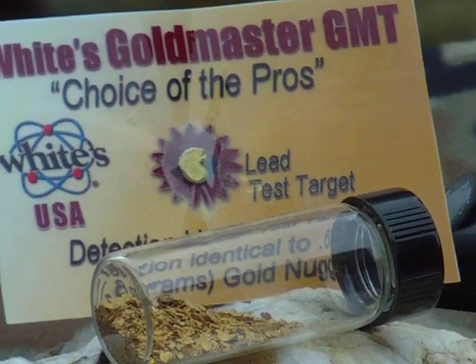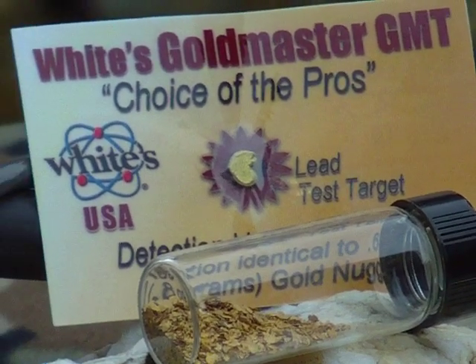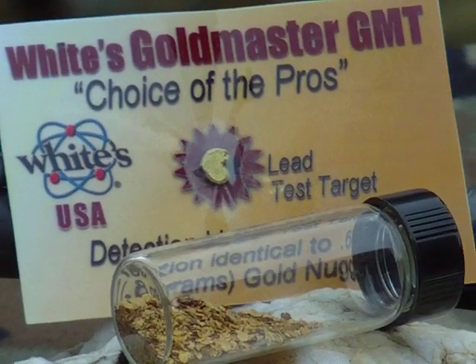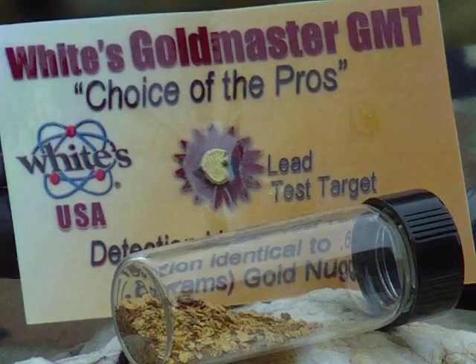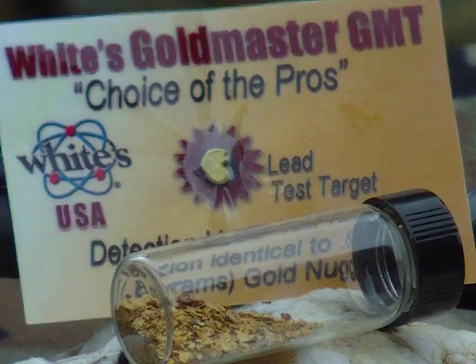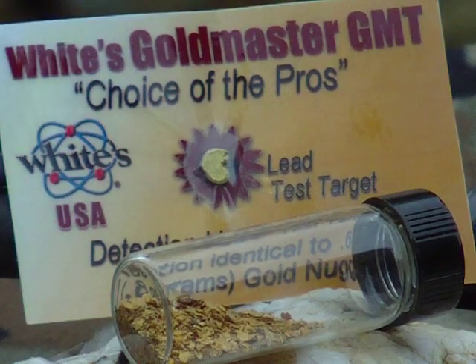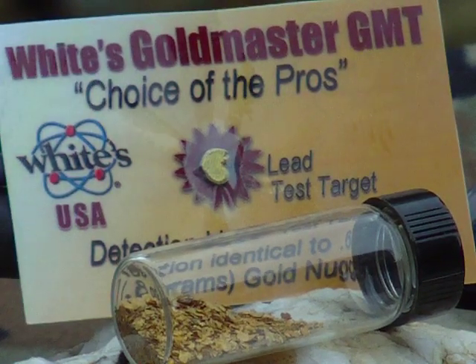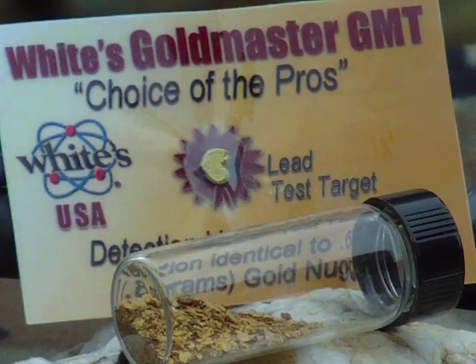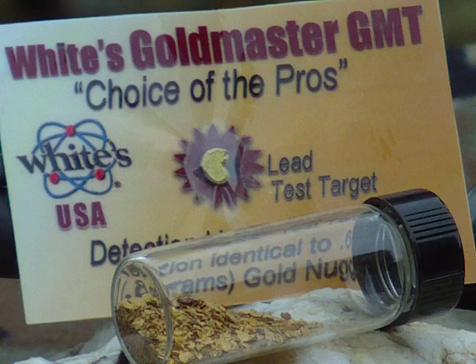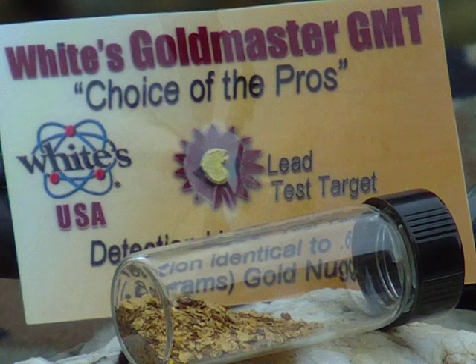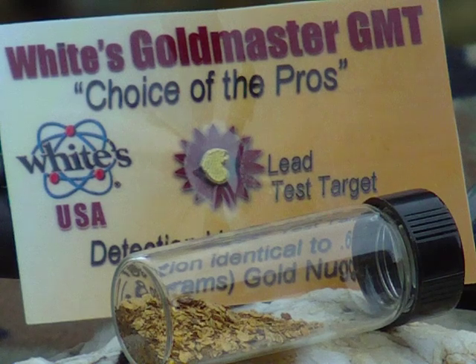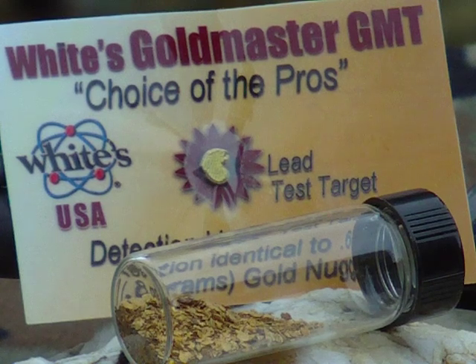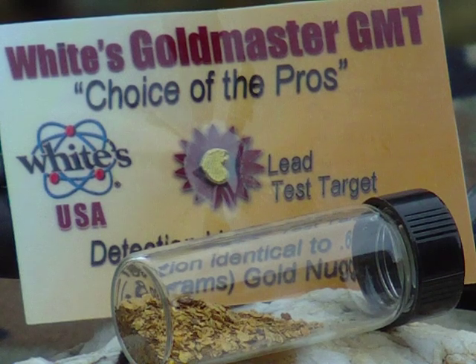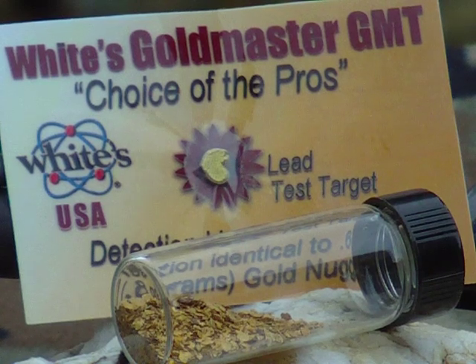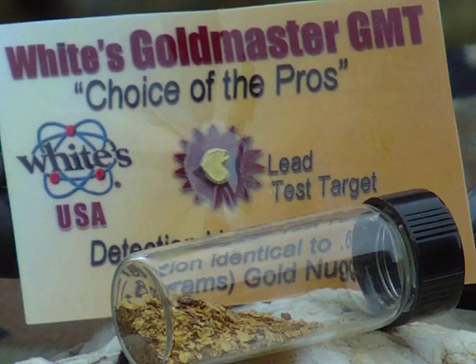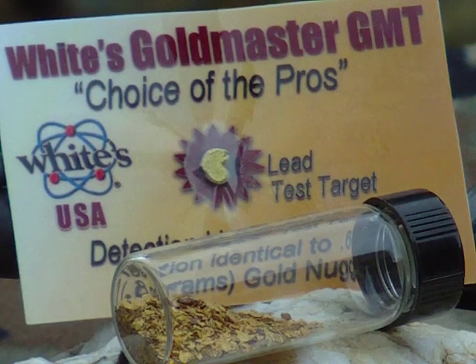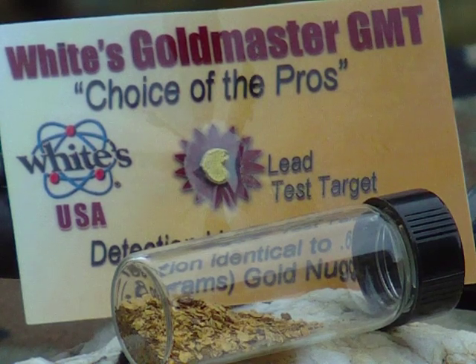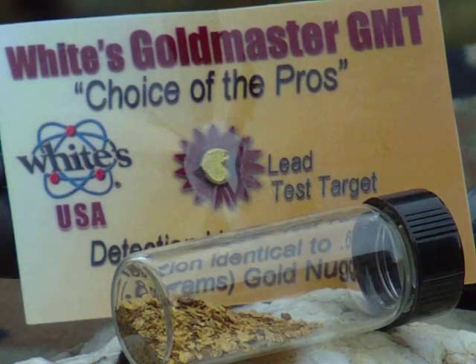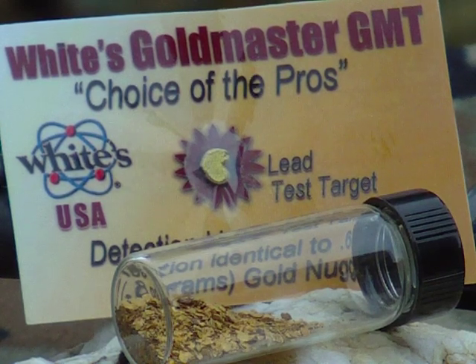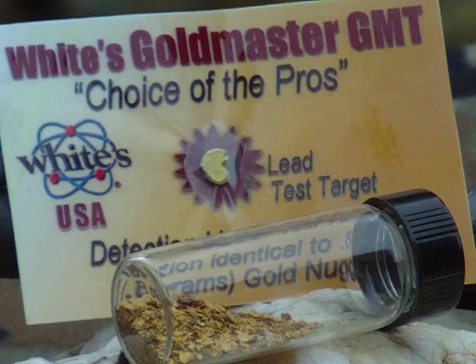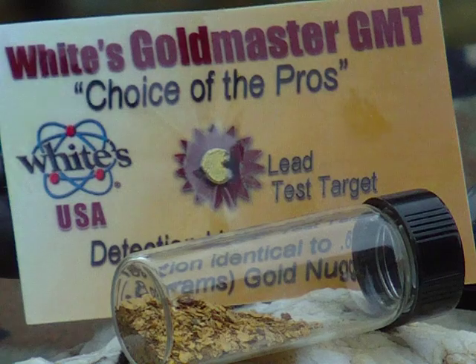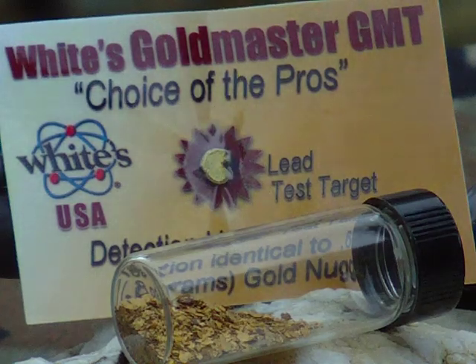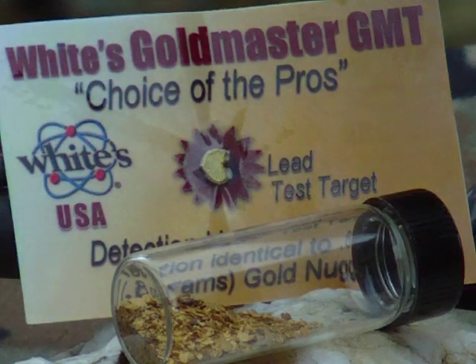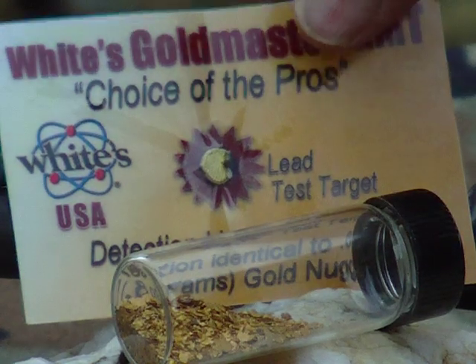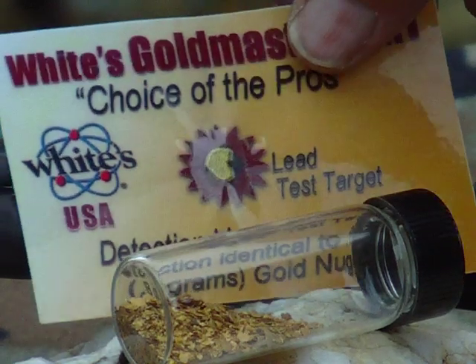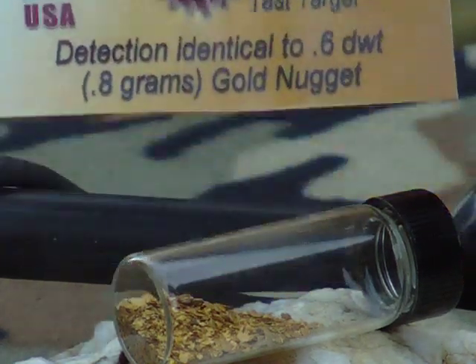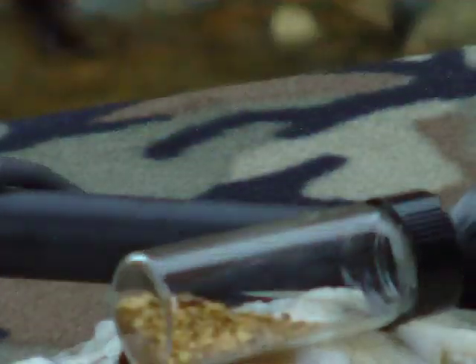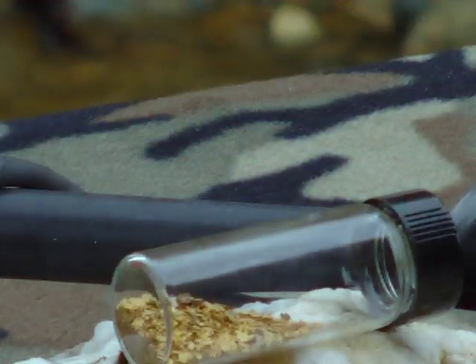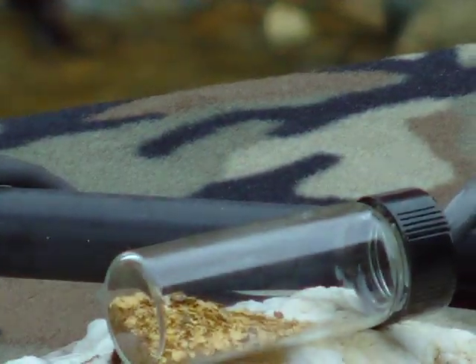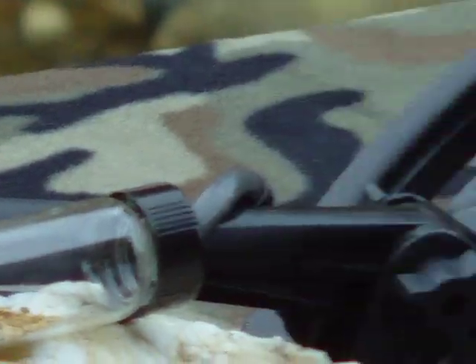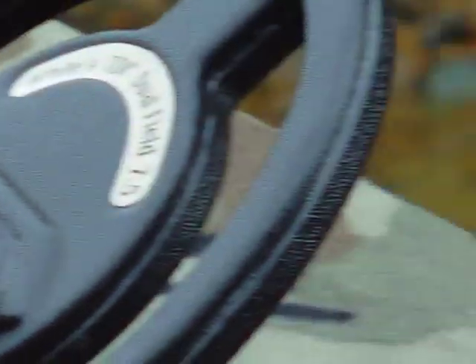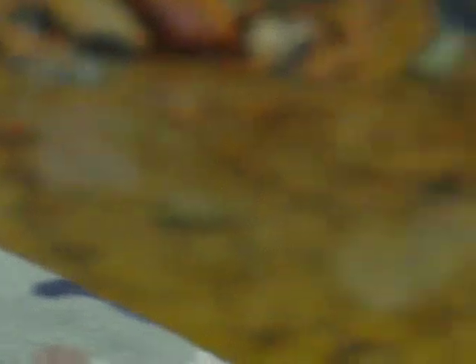Welcome to a demonstration of White's Gold Master GMT, choice of the pros, world known as a machine that will get gold out of the ground and into your pocket. Let's go and teach a new fellow how to get the gold.